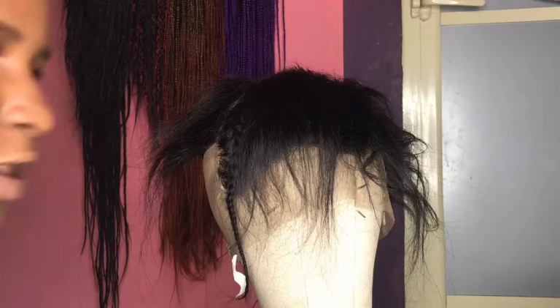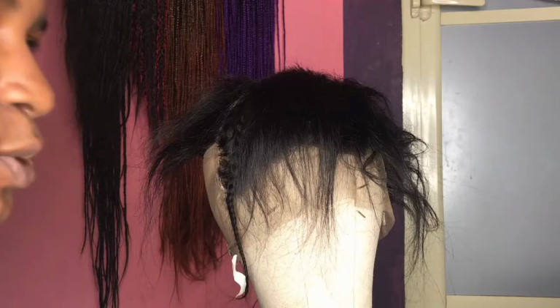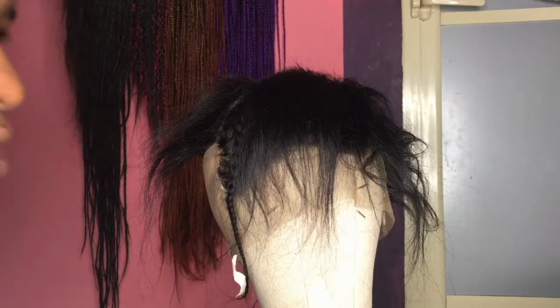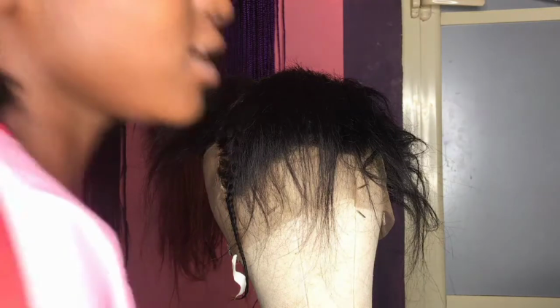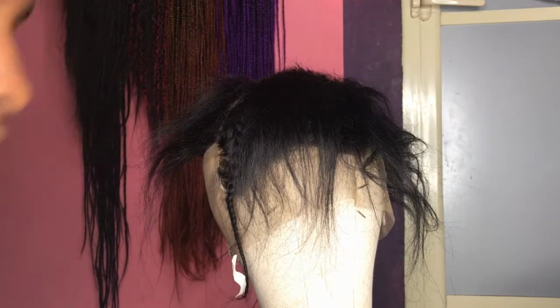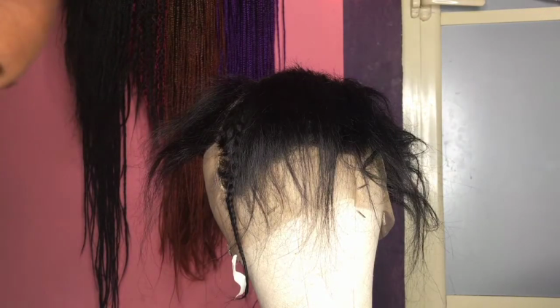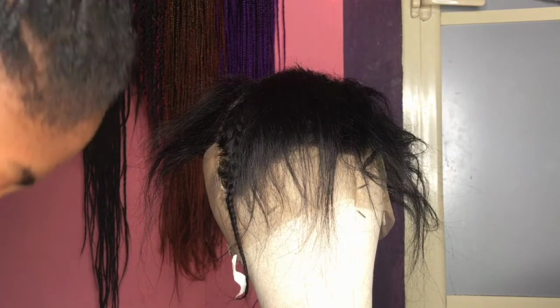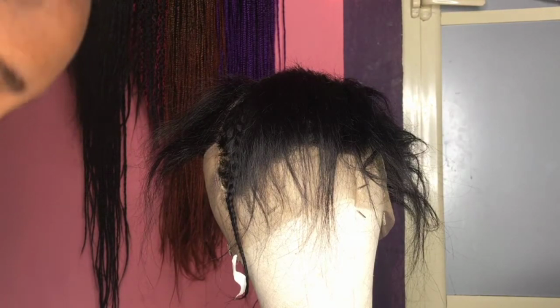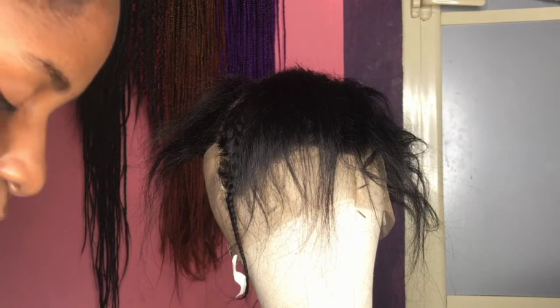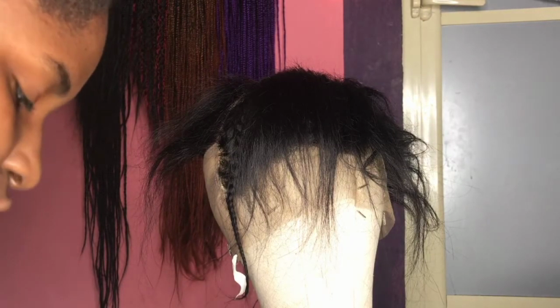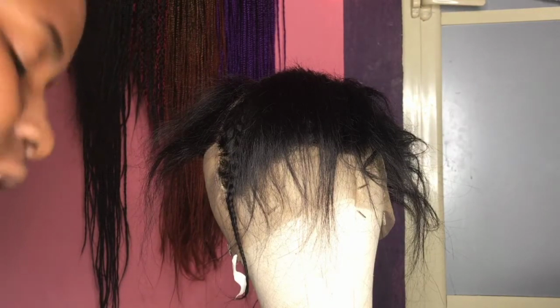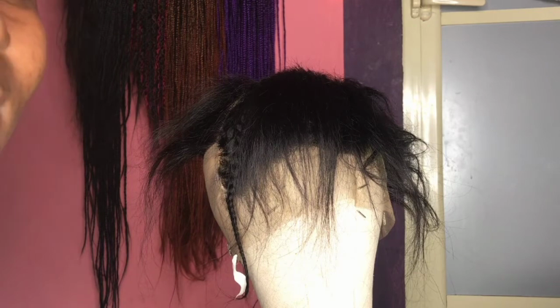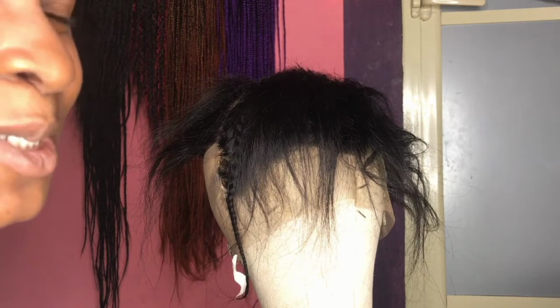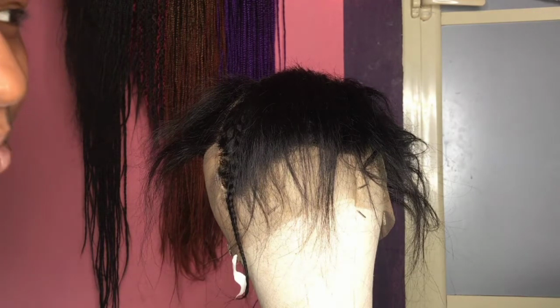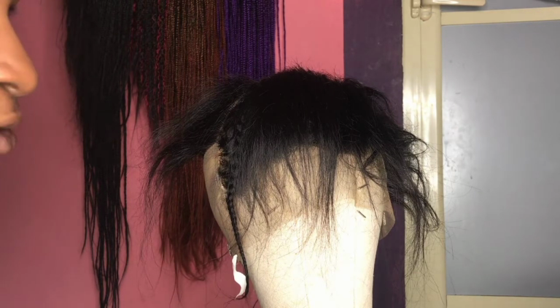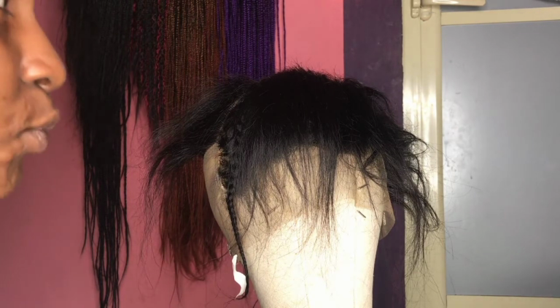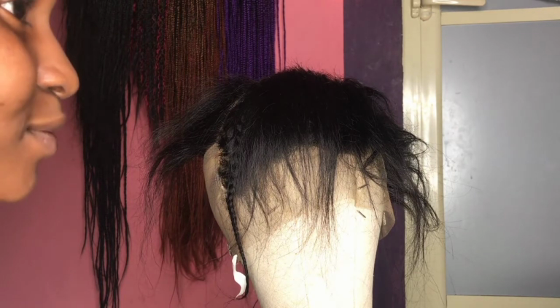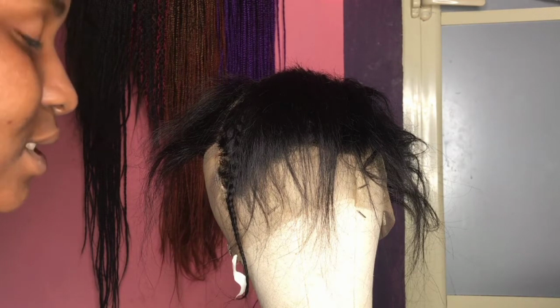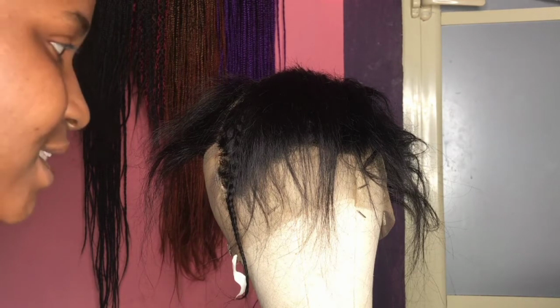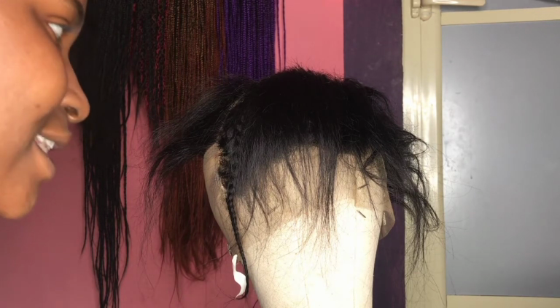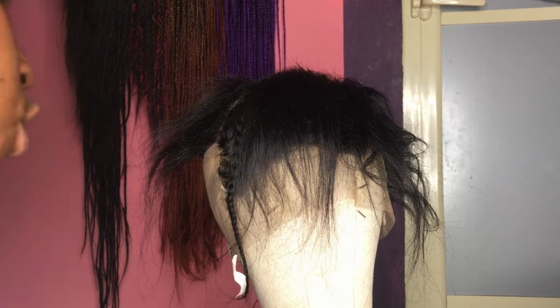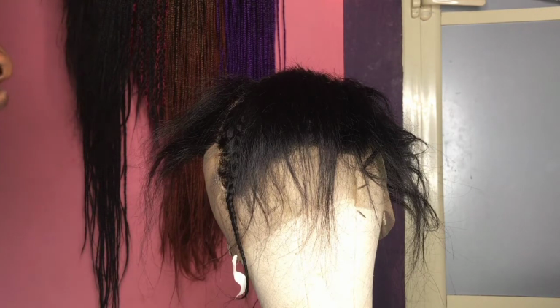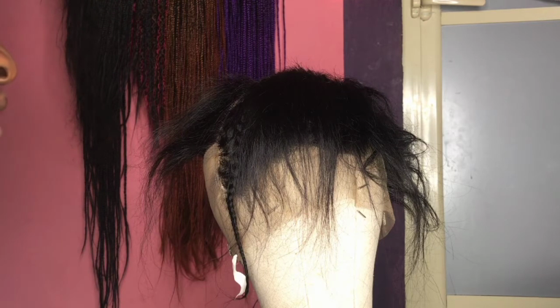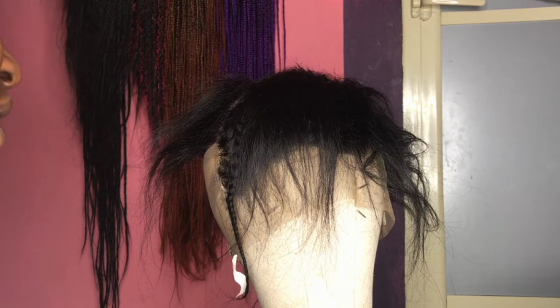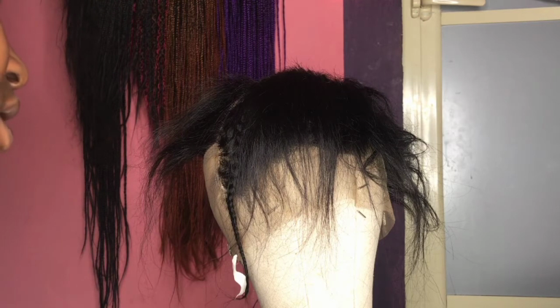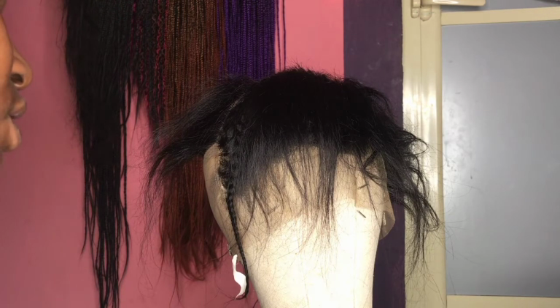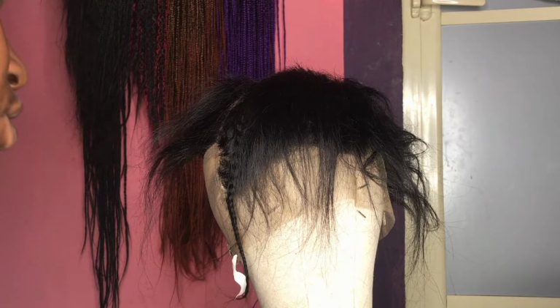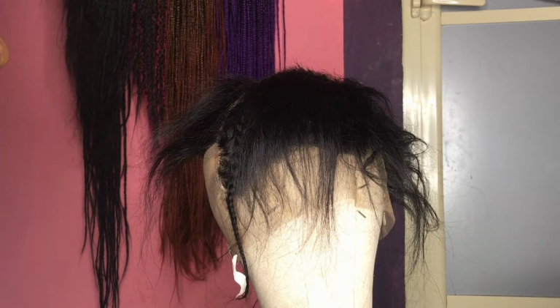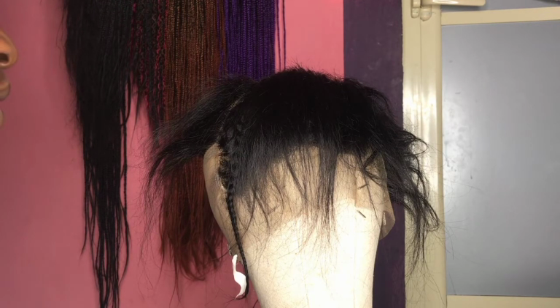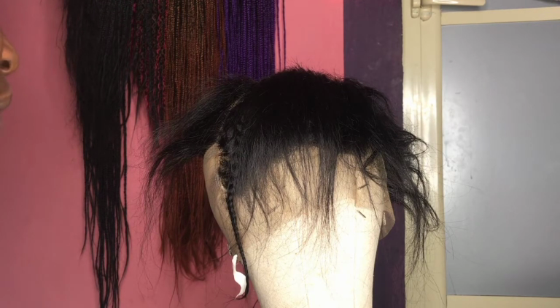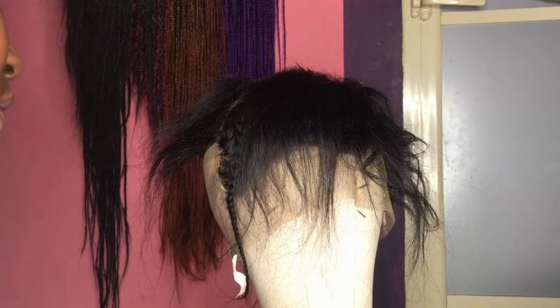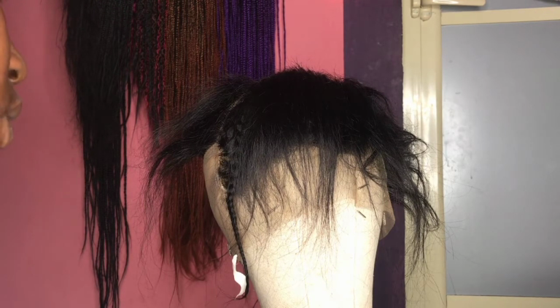Hey guys, welcome back to my channel. If you're new here, welcome — my name is Sharon. Please consider subscribing for more amazing content. Today's video is actually a continuation of the DIY freelance wig I did some weeks back.